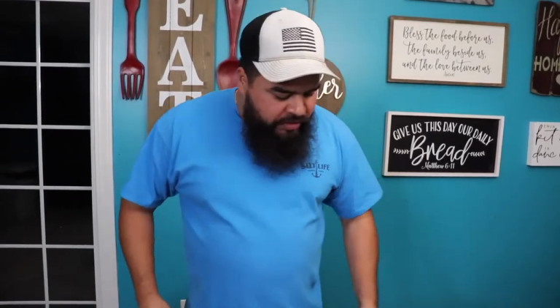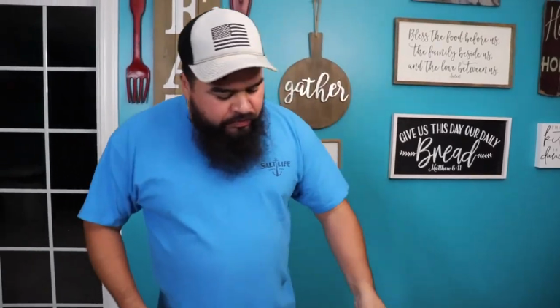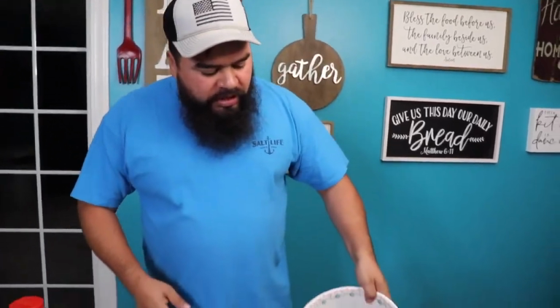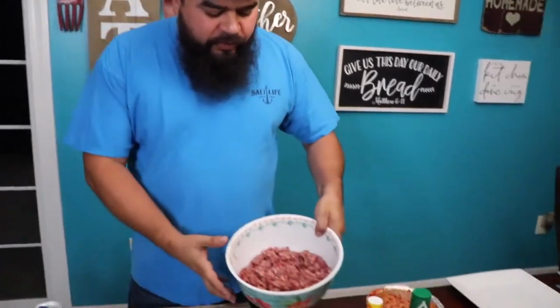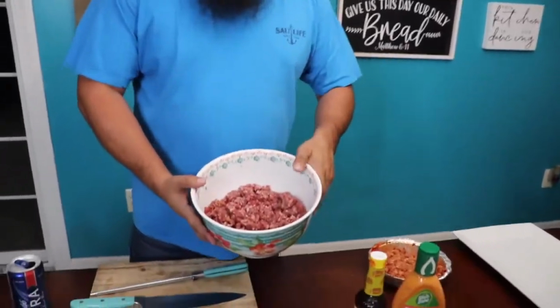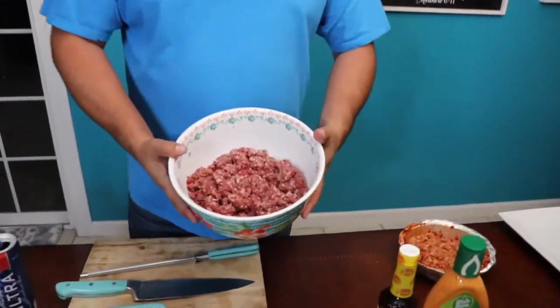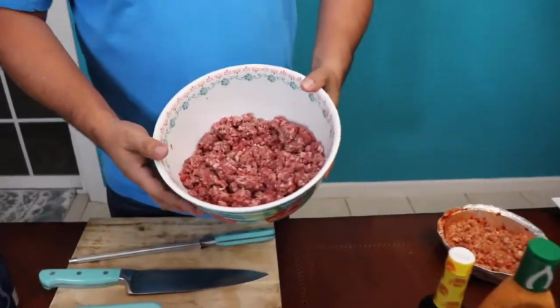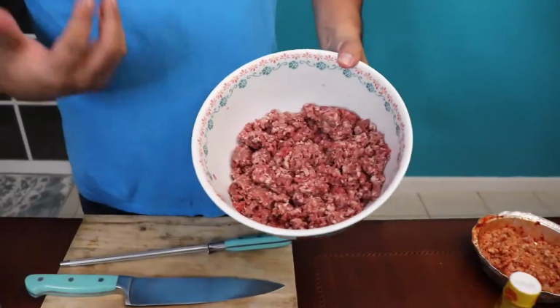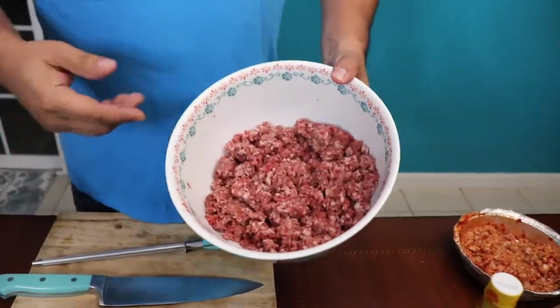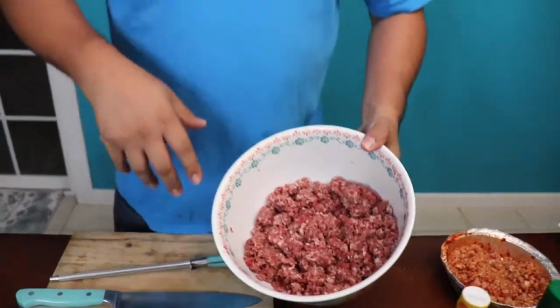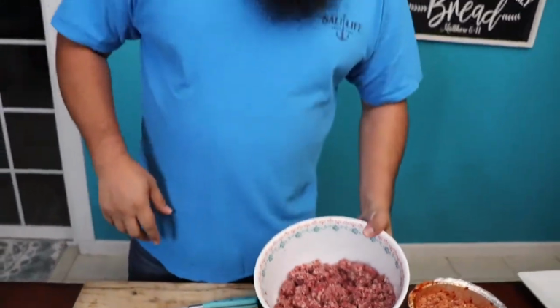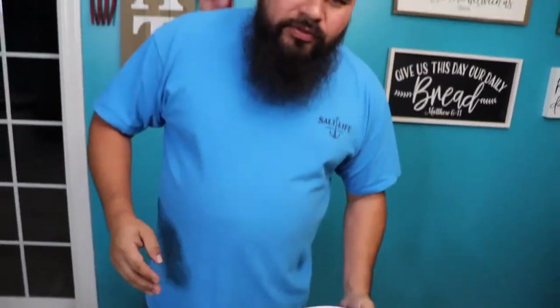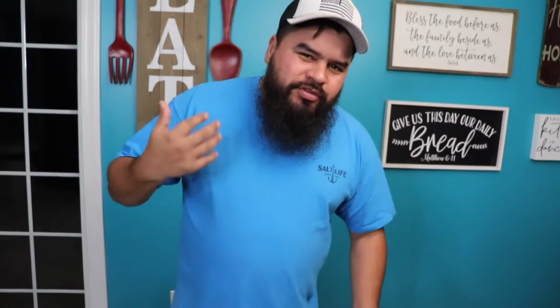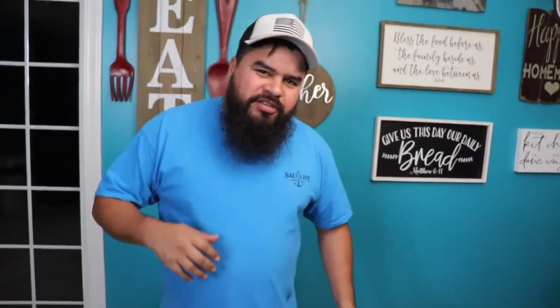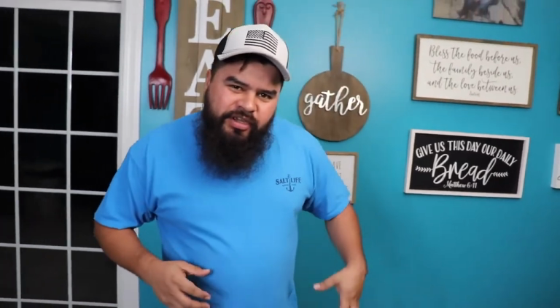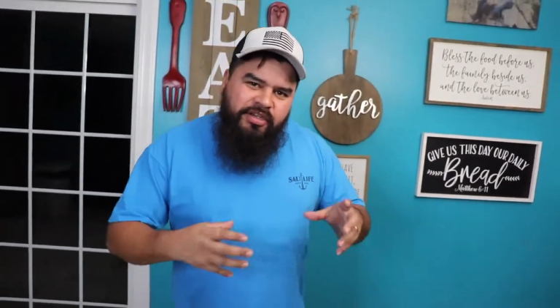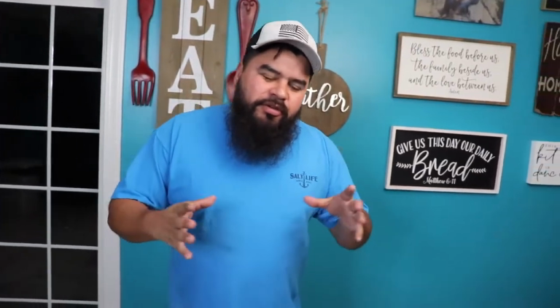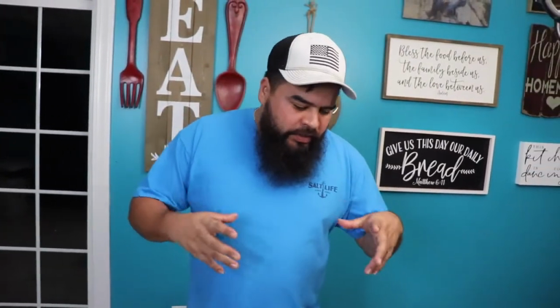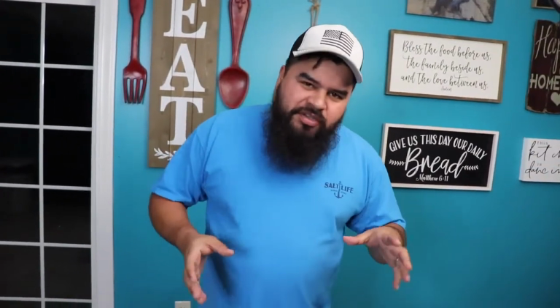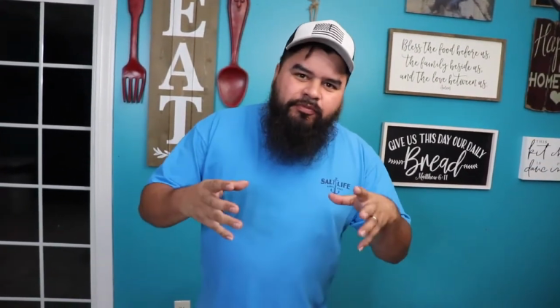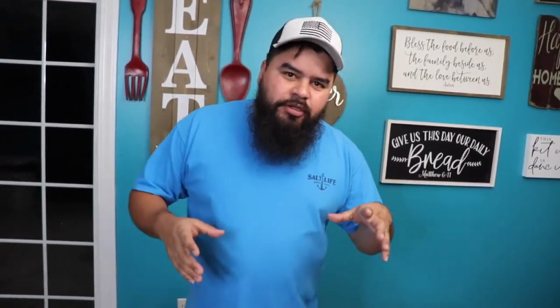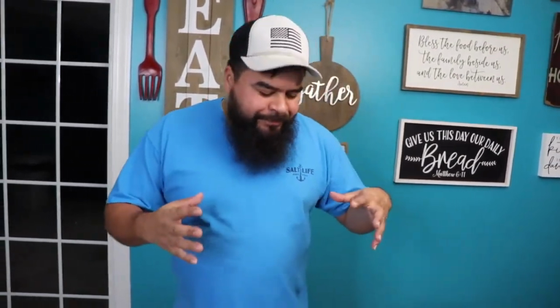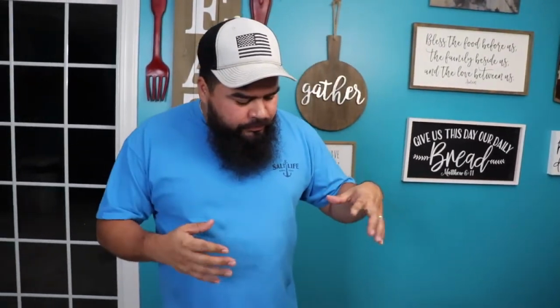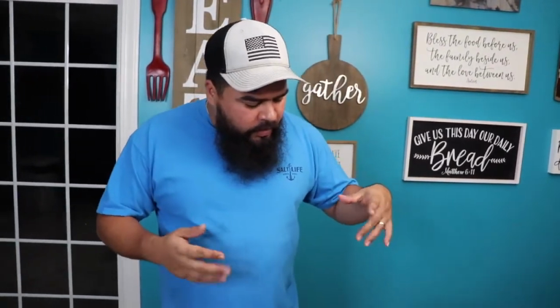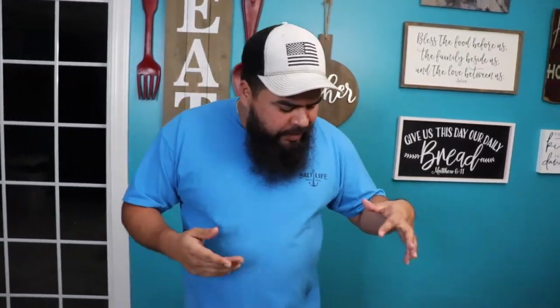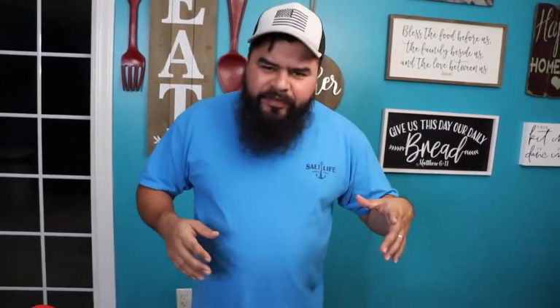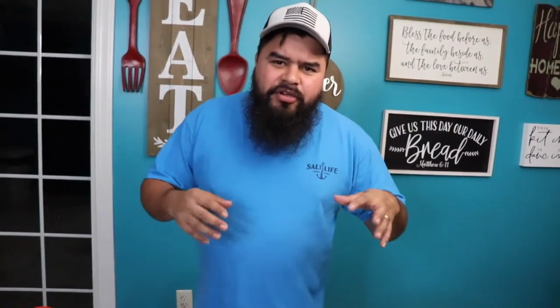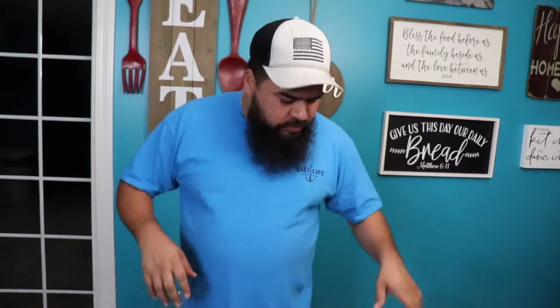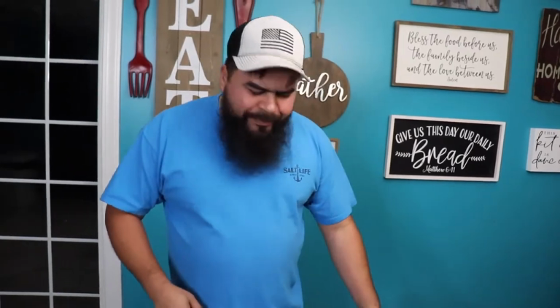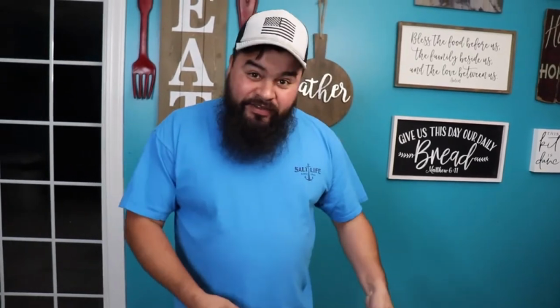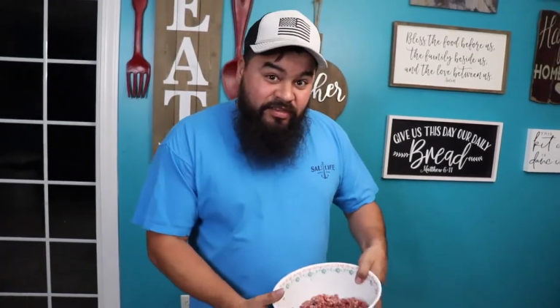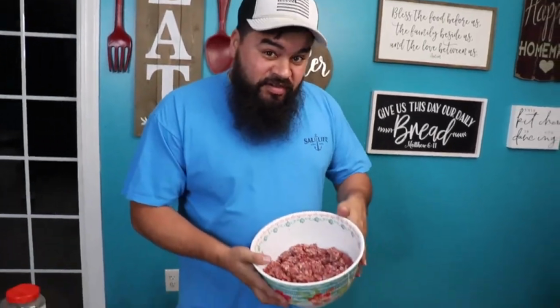We got some ground beef over here. We went to my brother - he gave us some meat. We cooked some steak the other day, he saved all the tips from the filet mignon, so we're making filet mignon burgers.